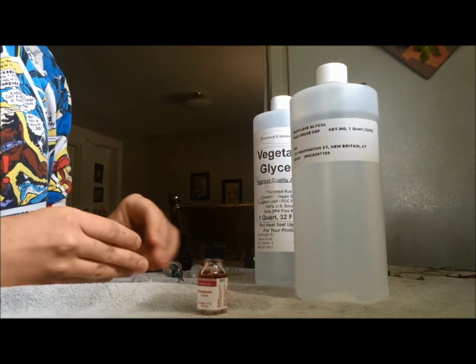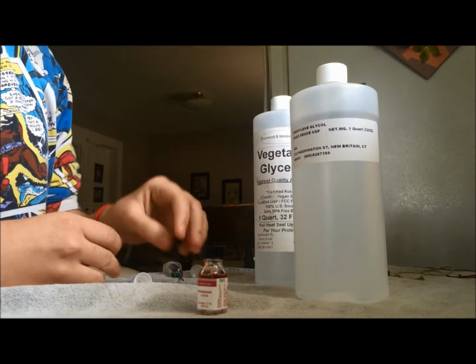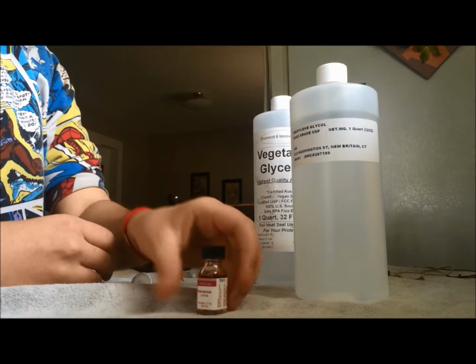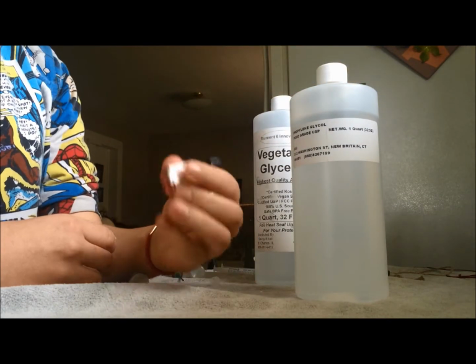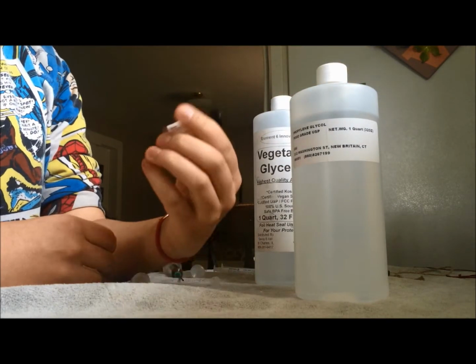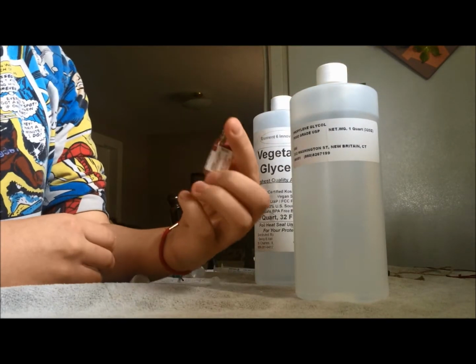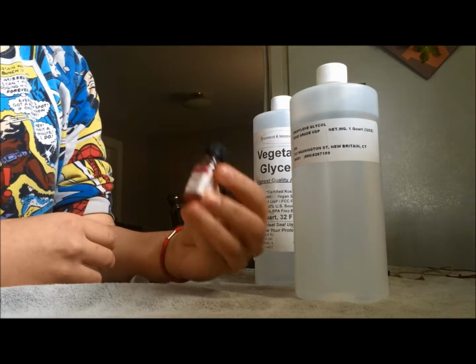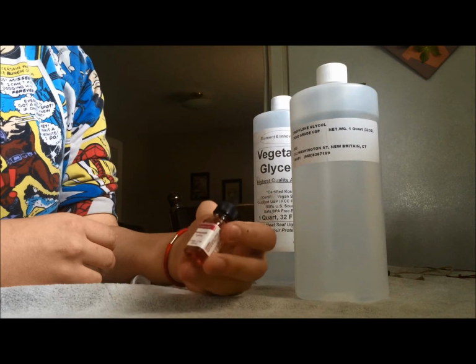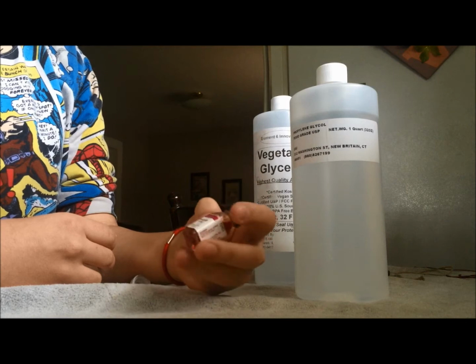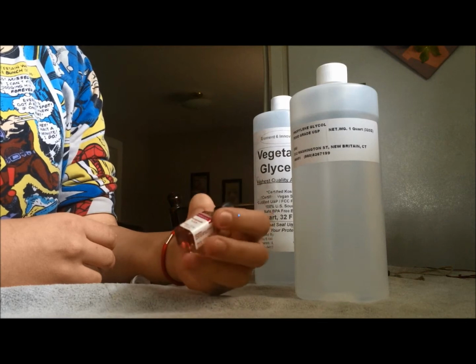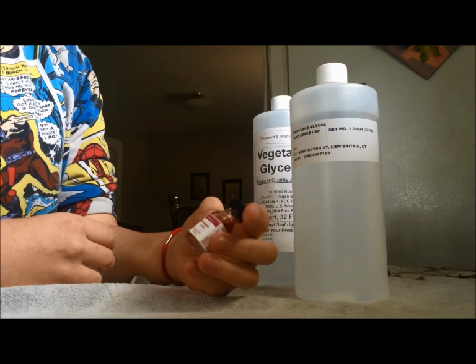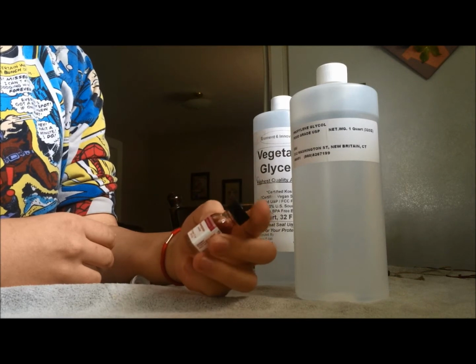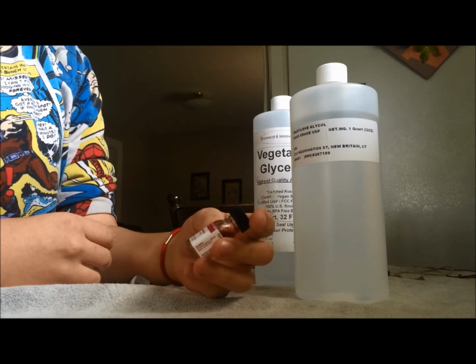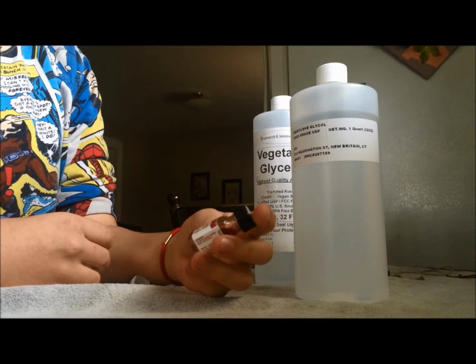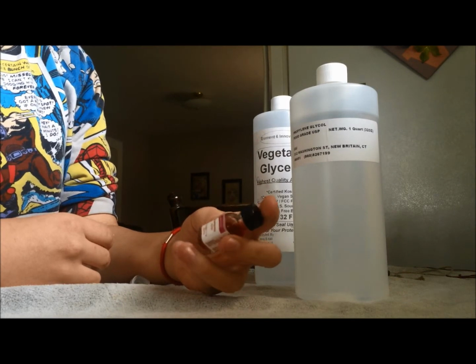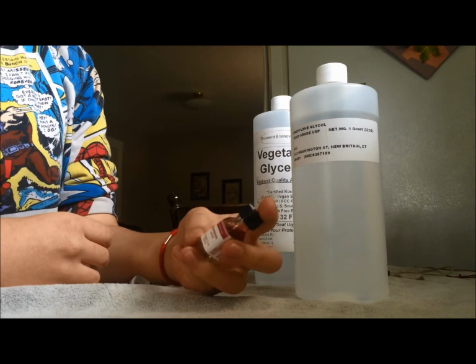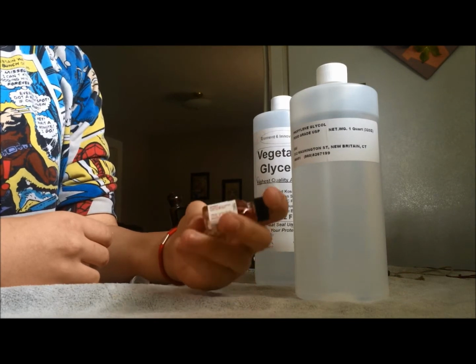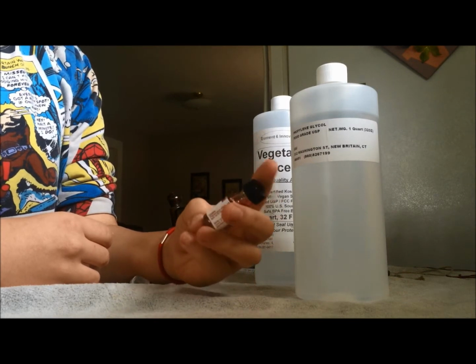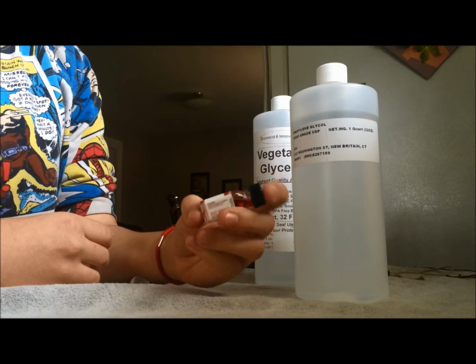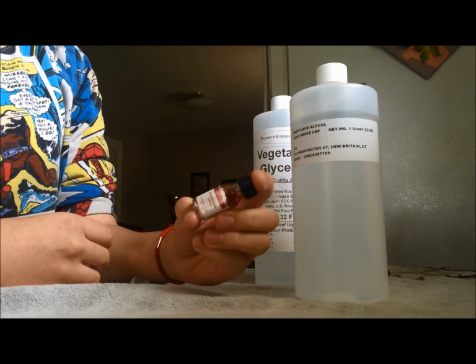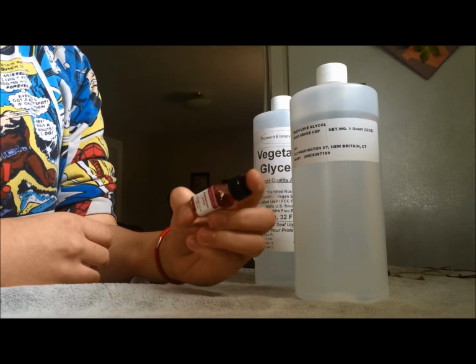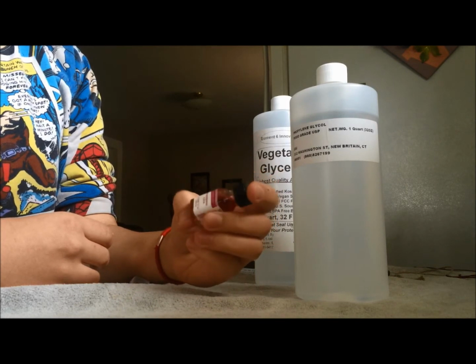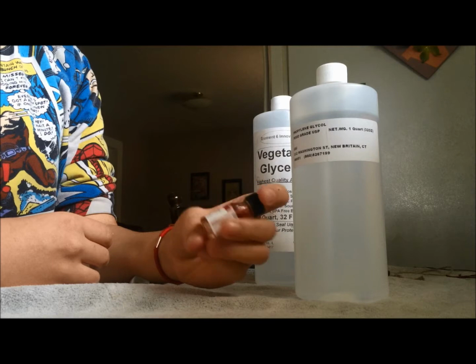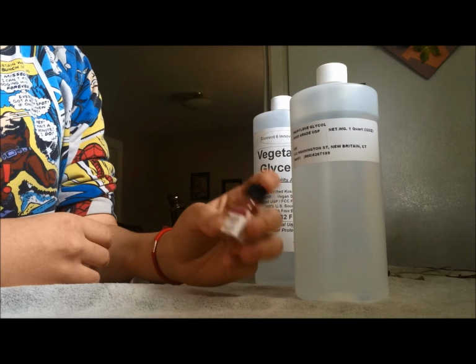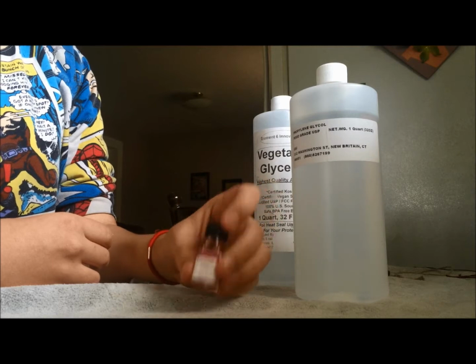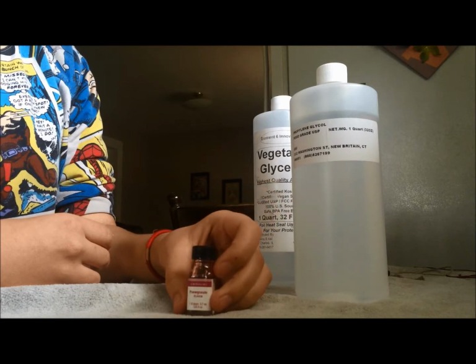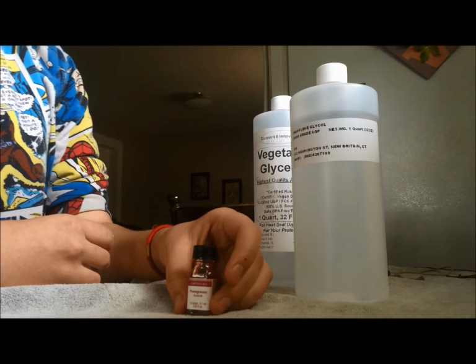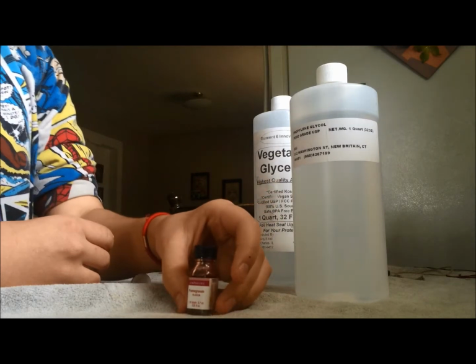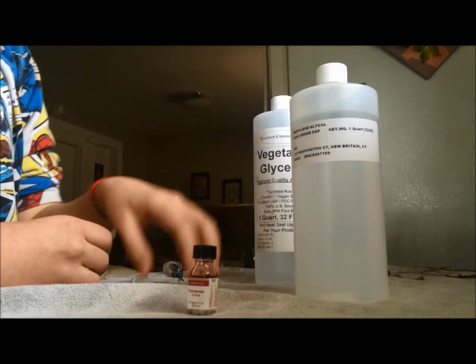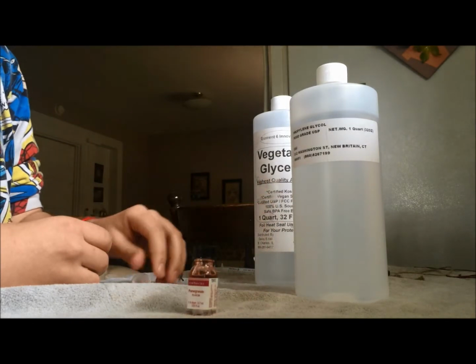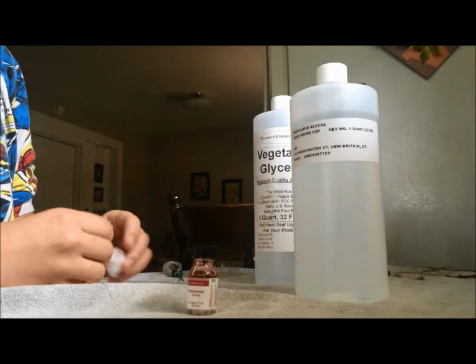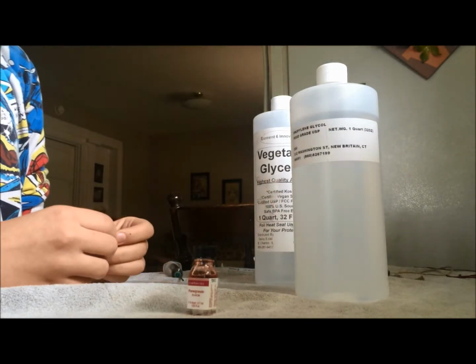Another ingredient is your flavoring. I'm using just hard candy flavoring. That's made with some propylene glycol, water, and artificial flavoring.